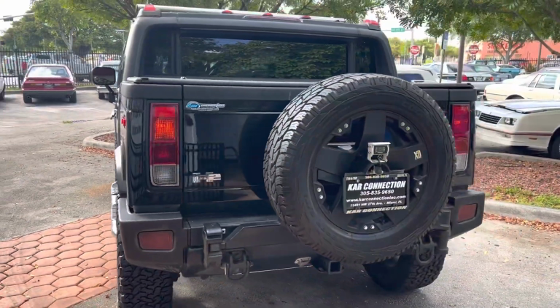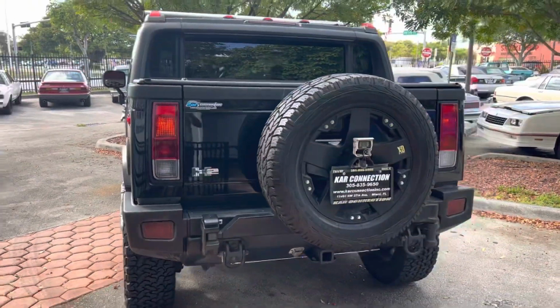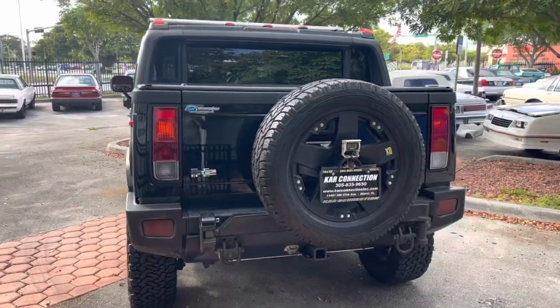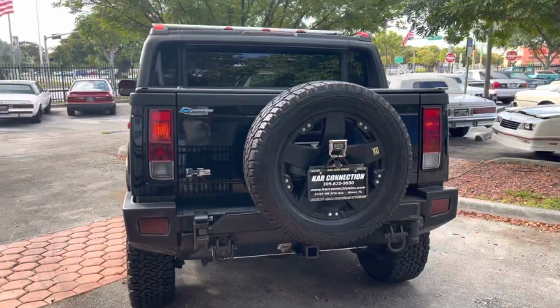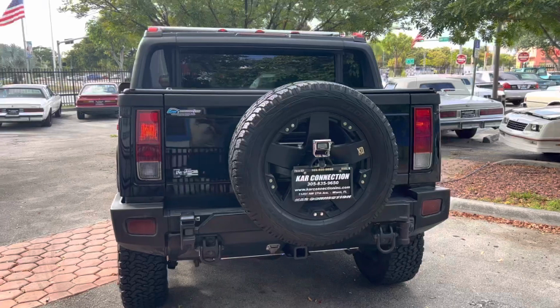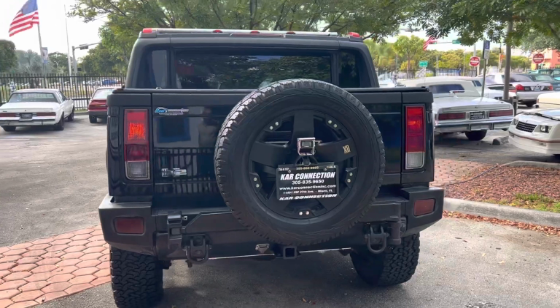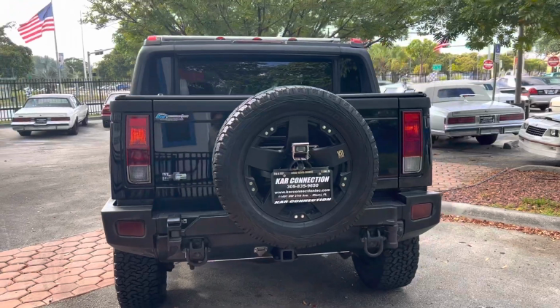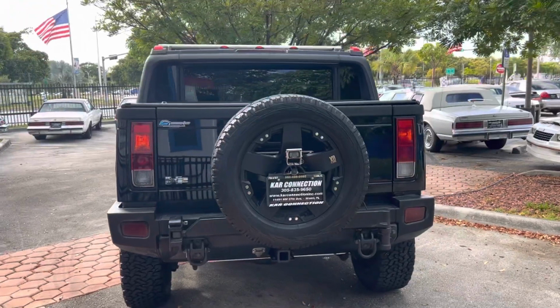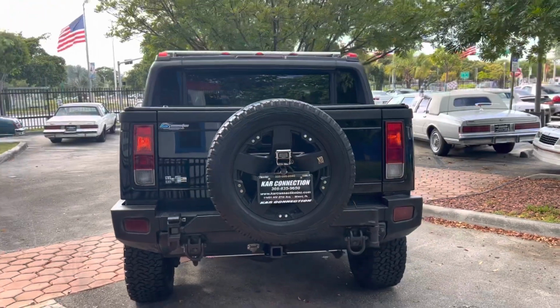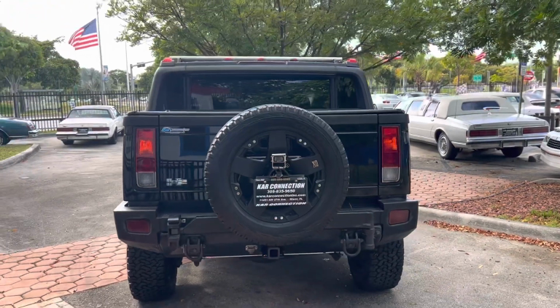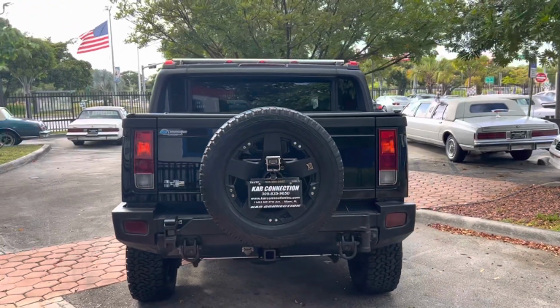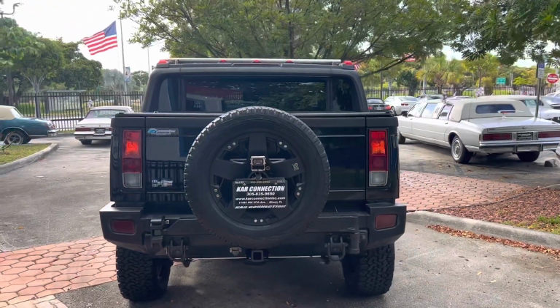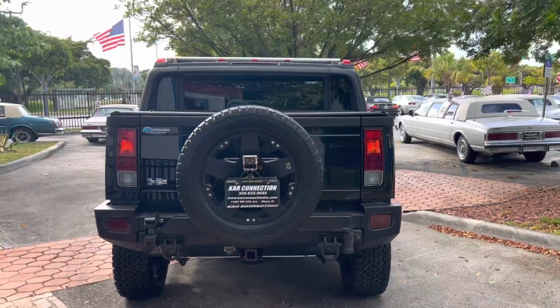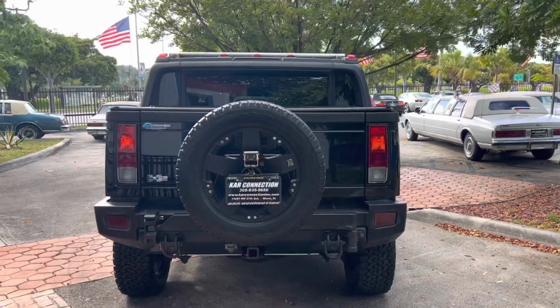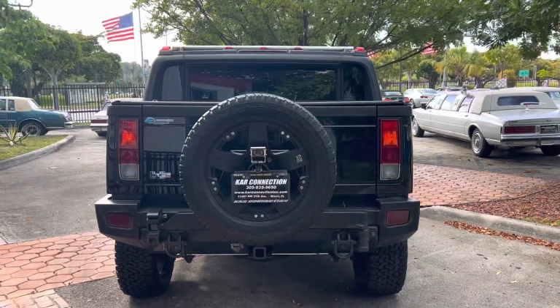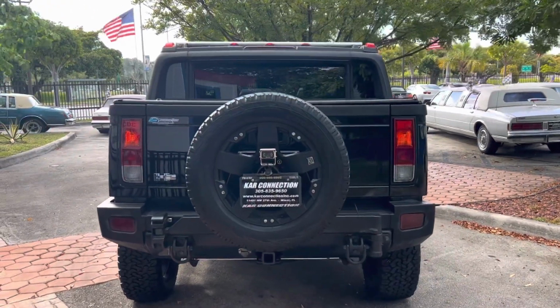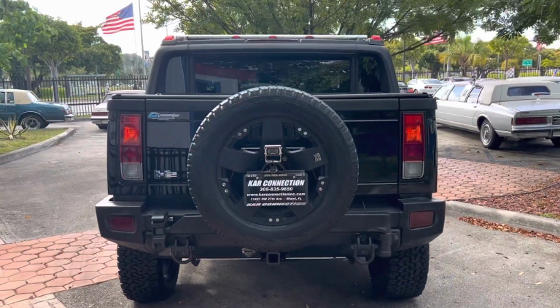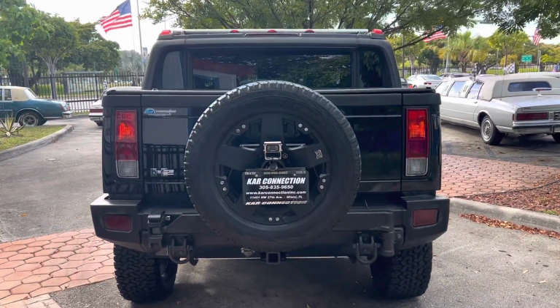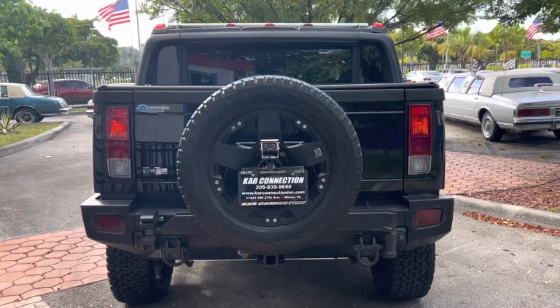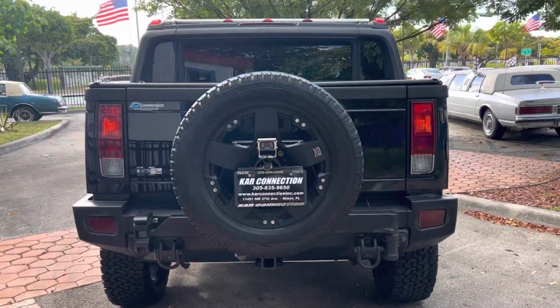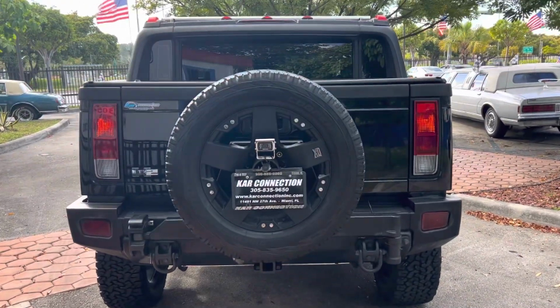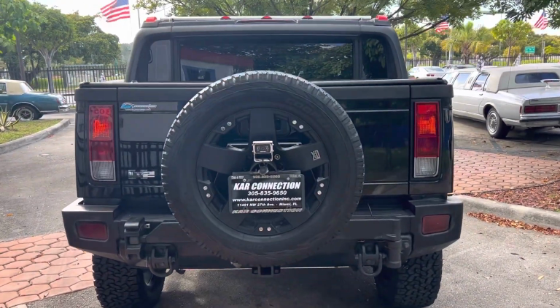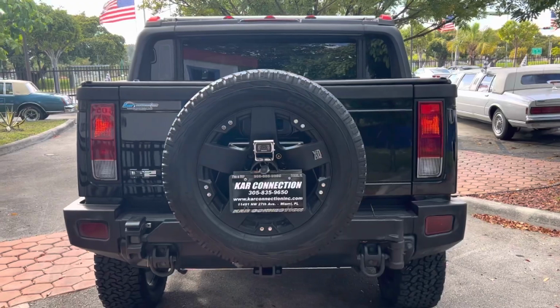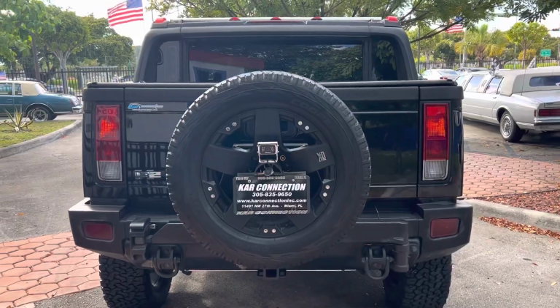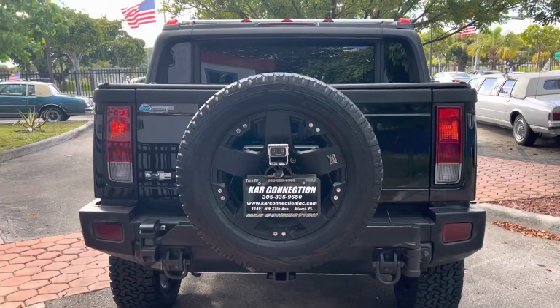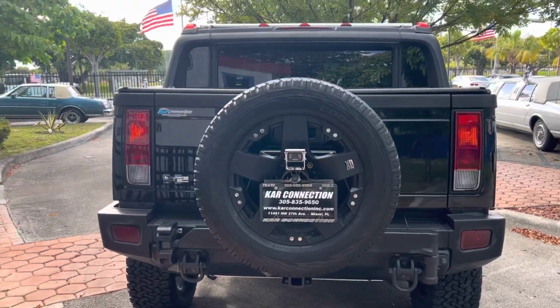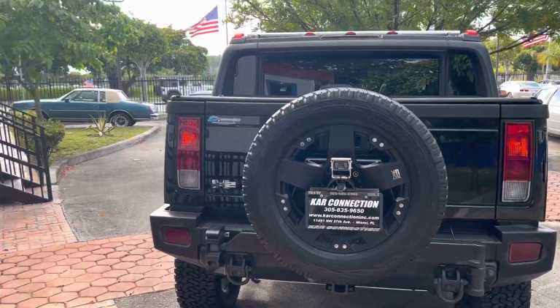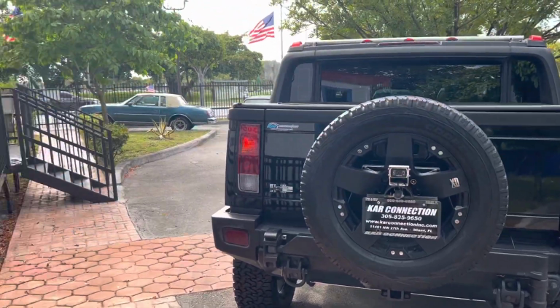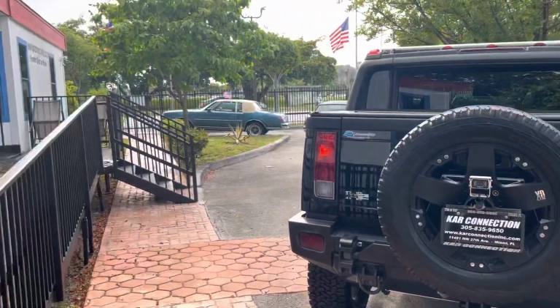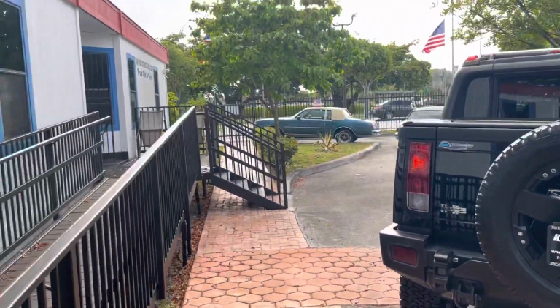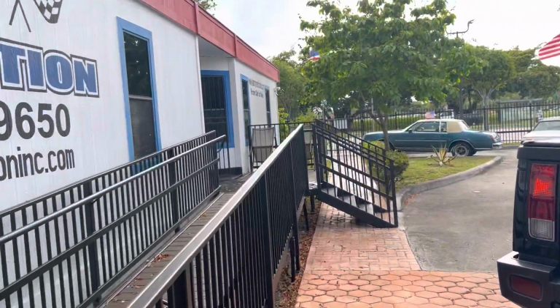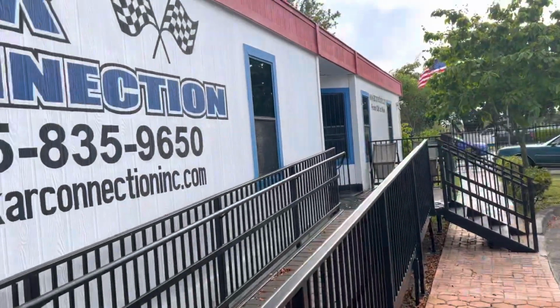This is our first Hummer. Even though we deal with most of the American cars, we've never been able to land the Hummer — they're always a little pricey. We have a cult following.